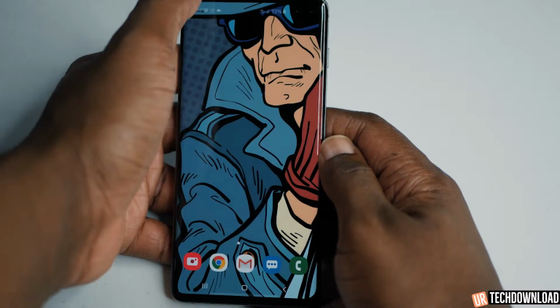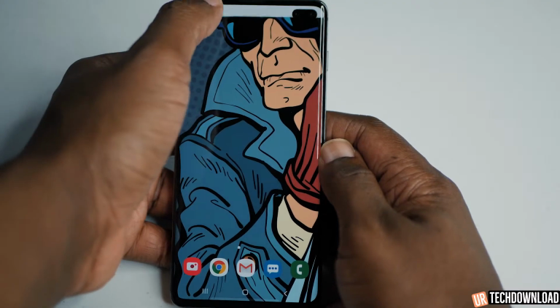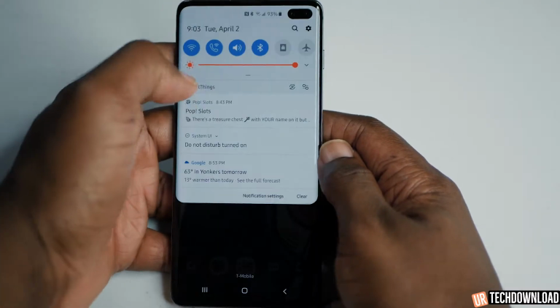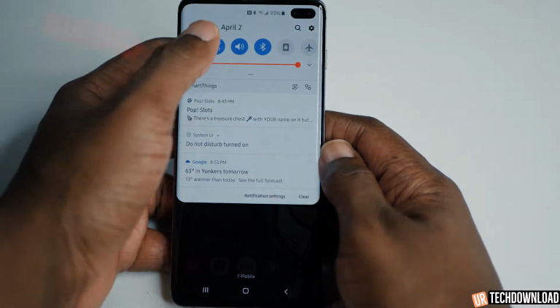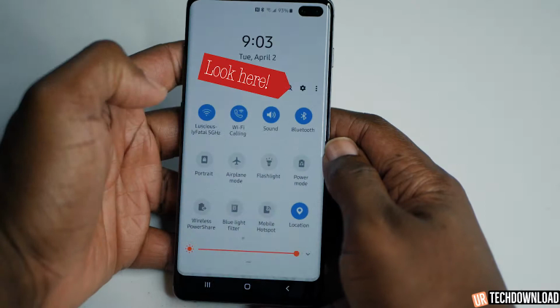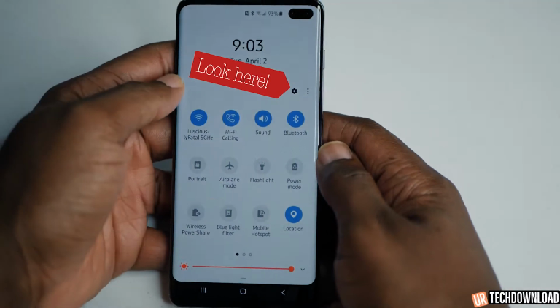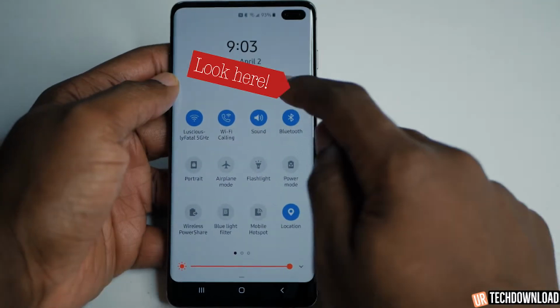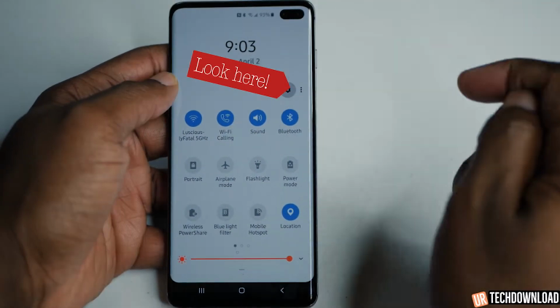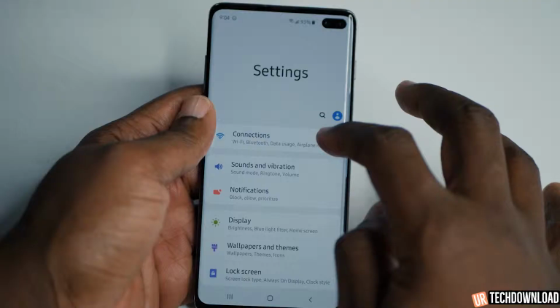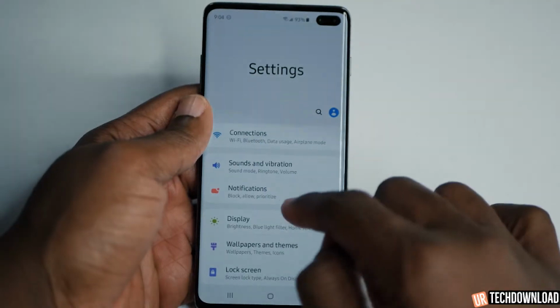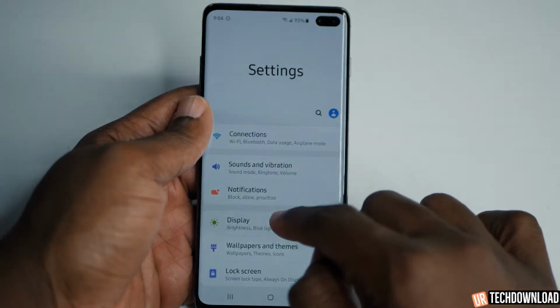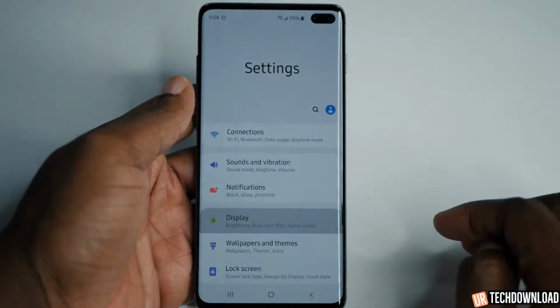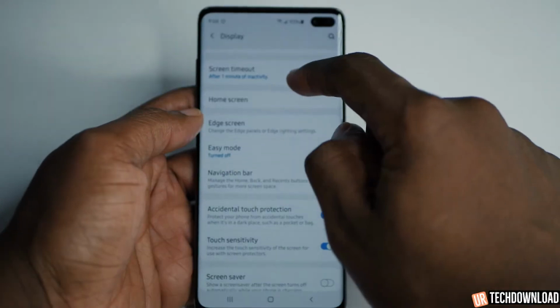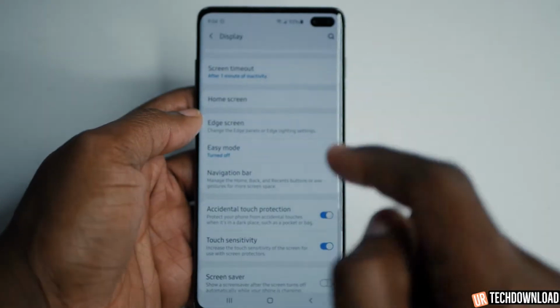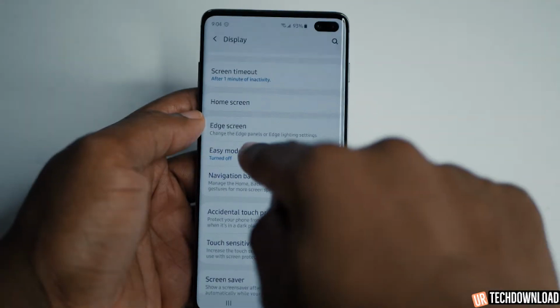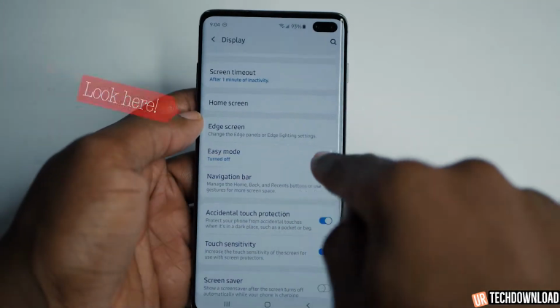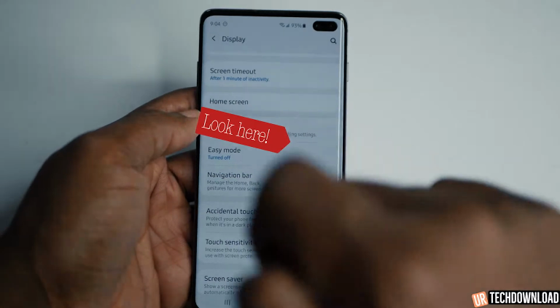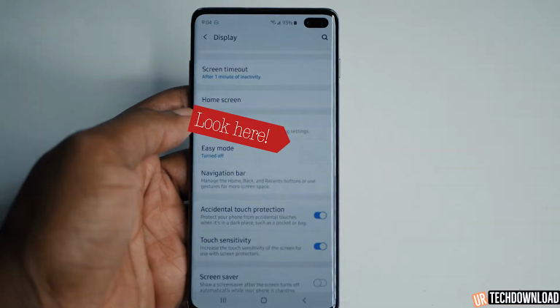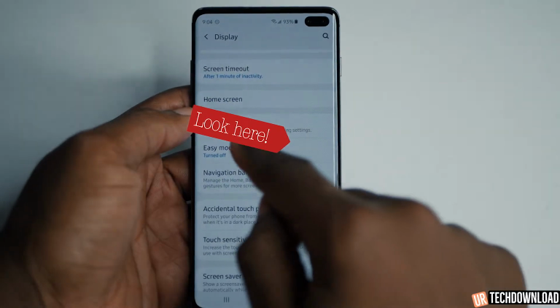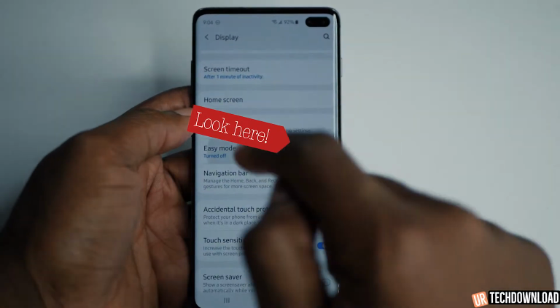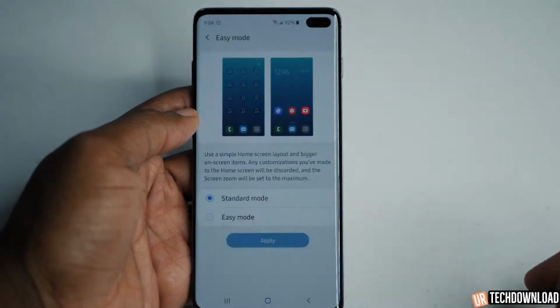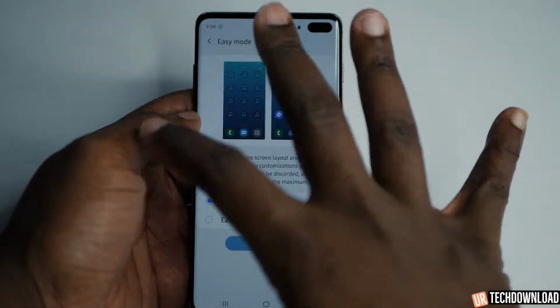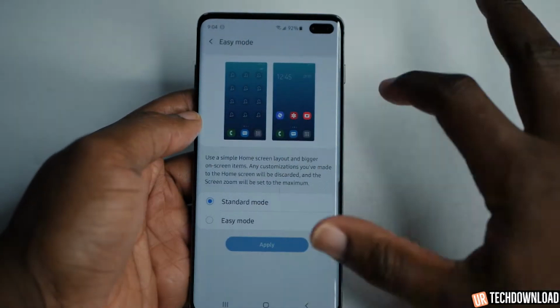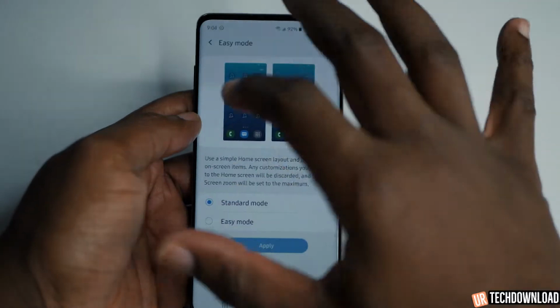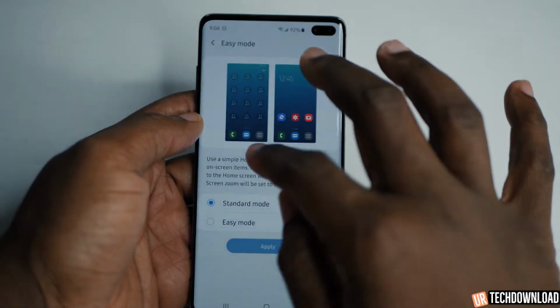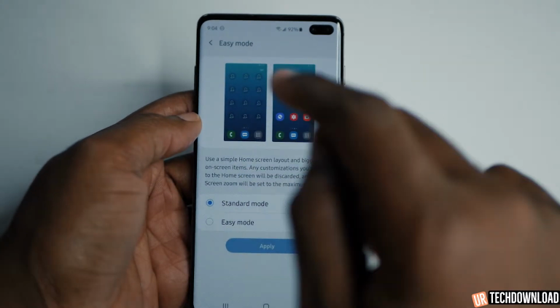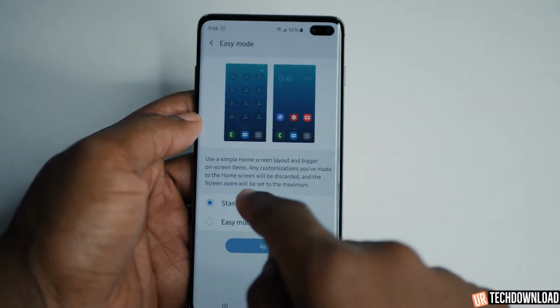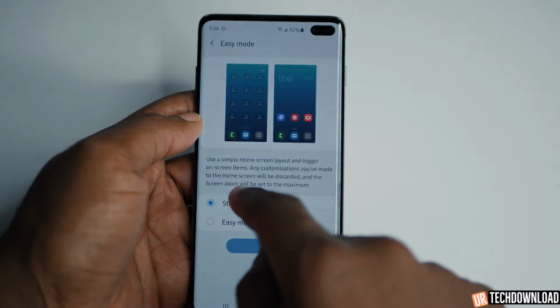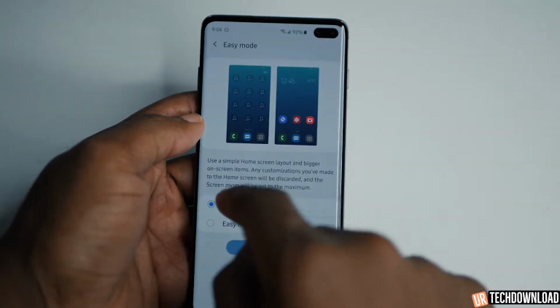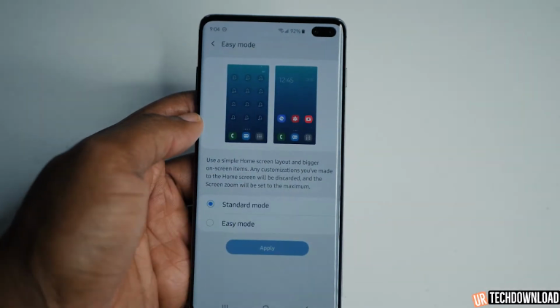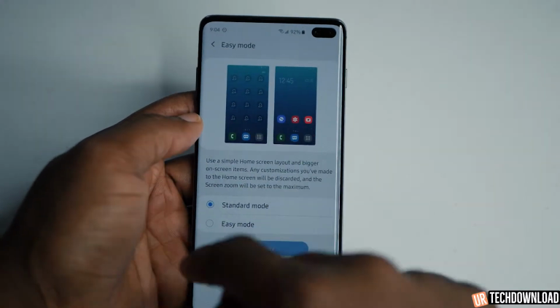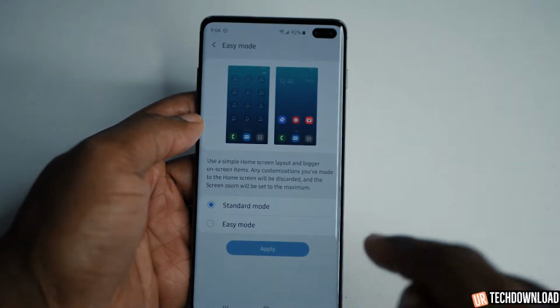From here you're just going to swipe all the way down, hit the settings, go to display, and if you scroll all the way down you have easy mode right there. It gives you a little description of what easy mode is and it gives you the ability to switch between standard mode and easy mode.